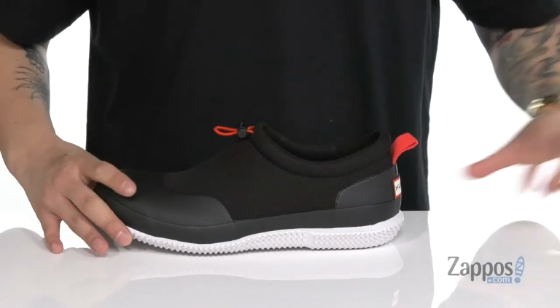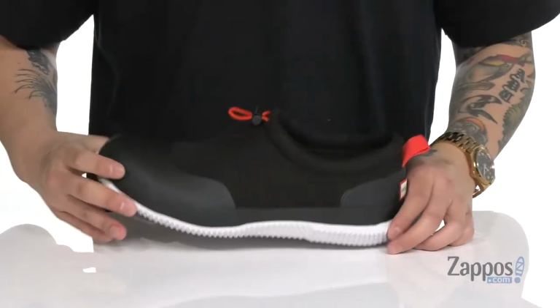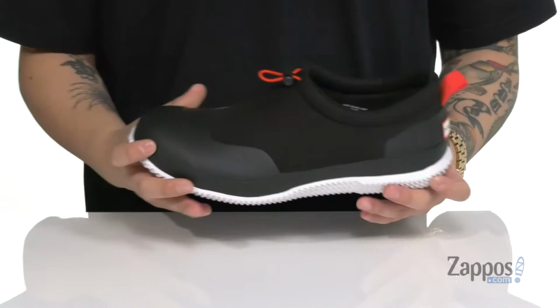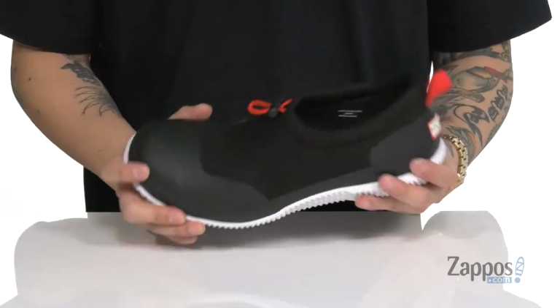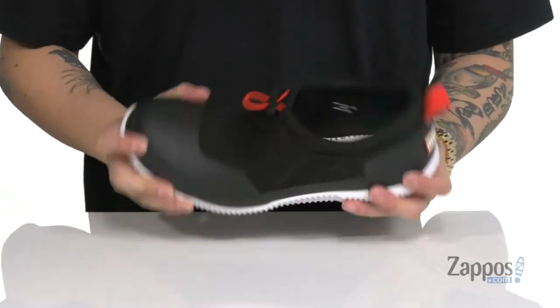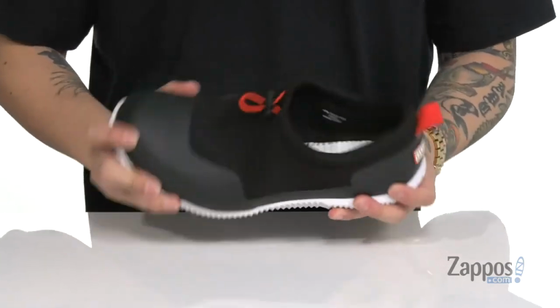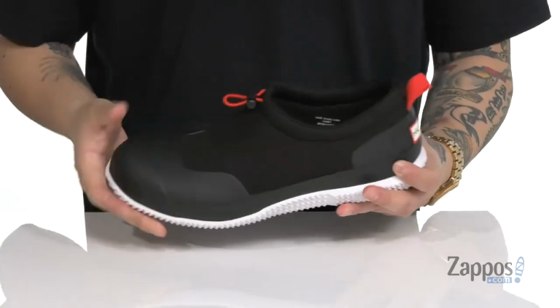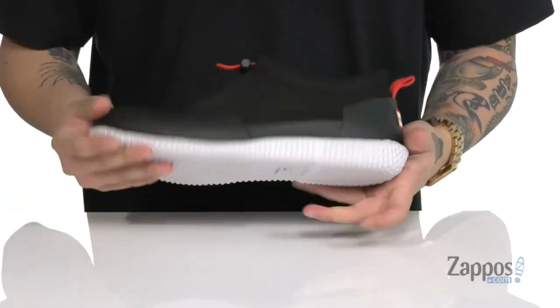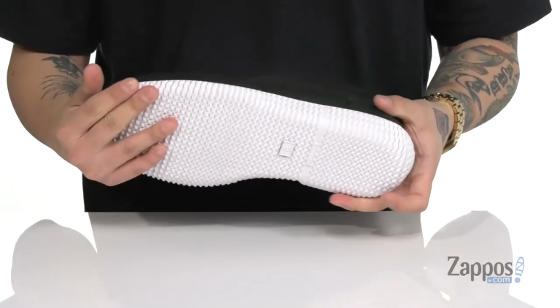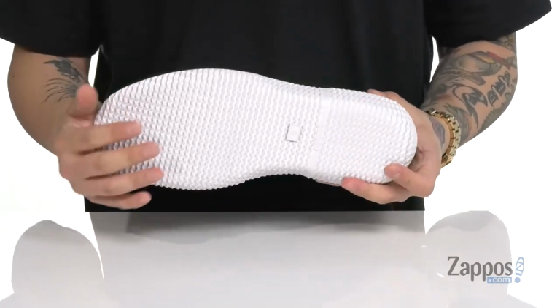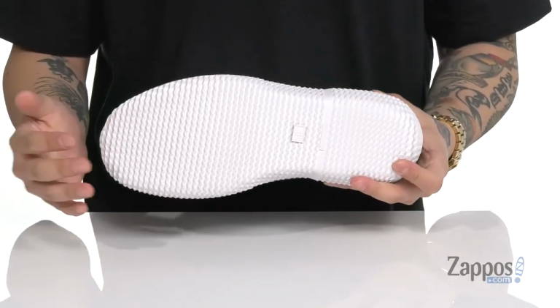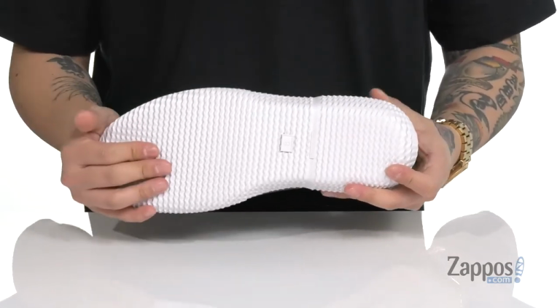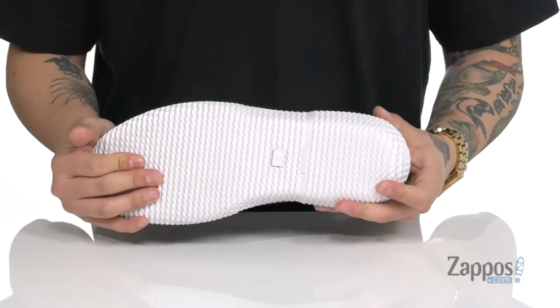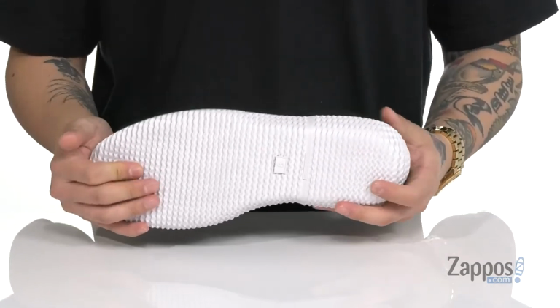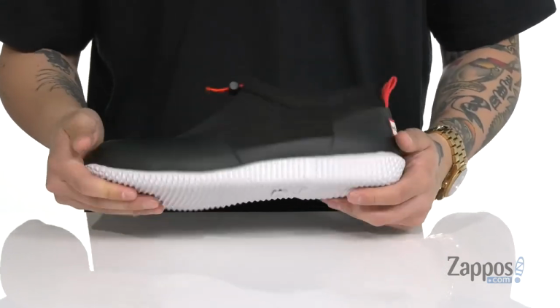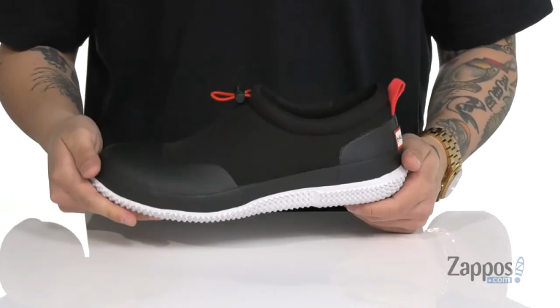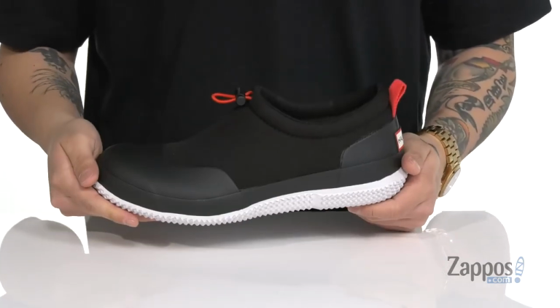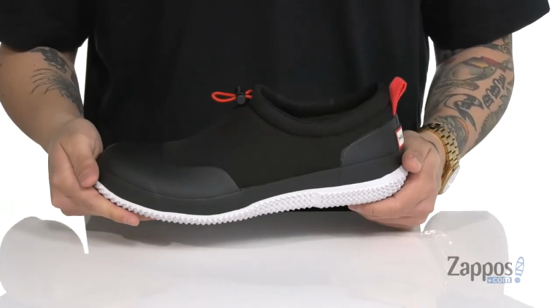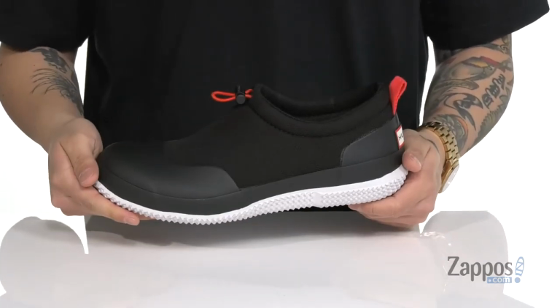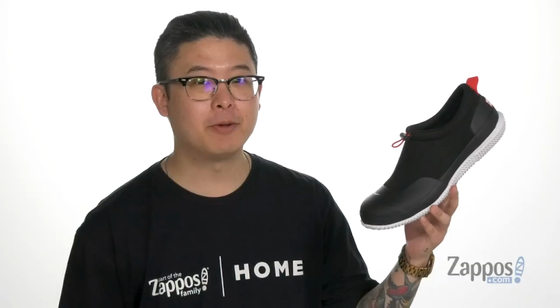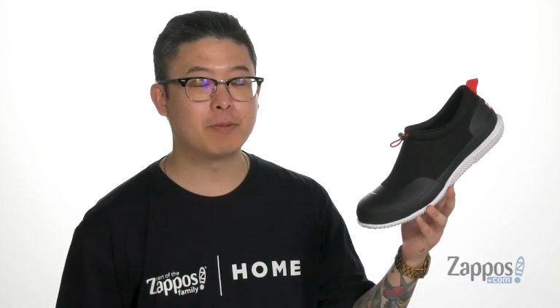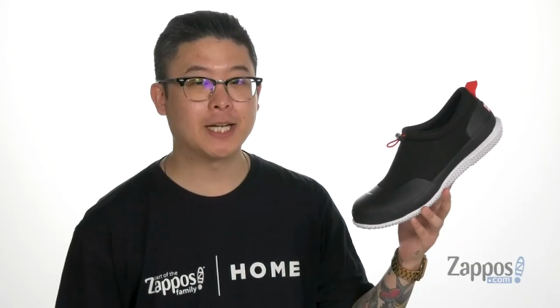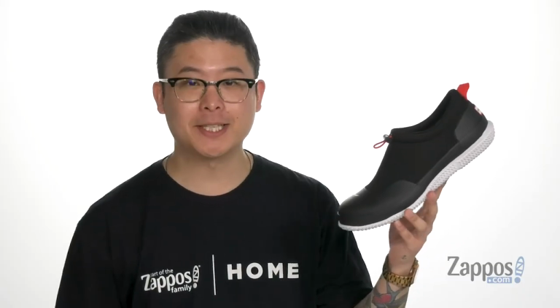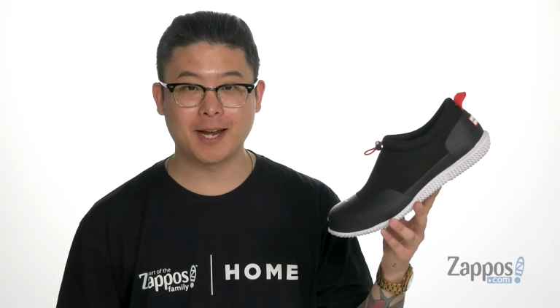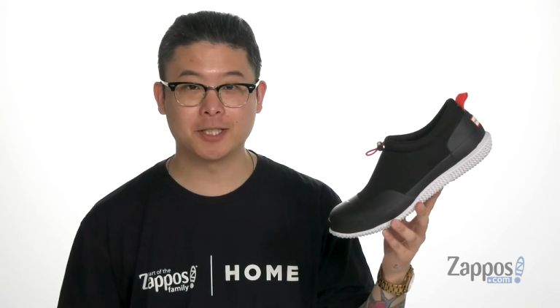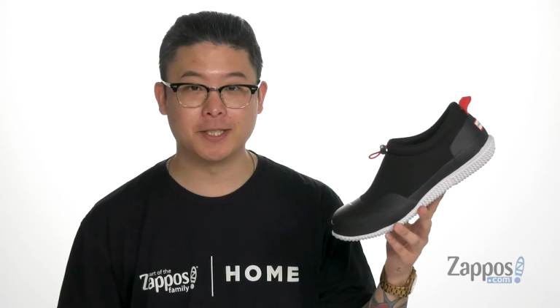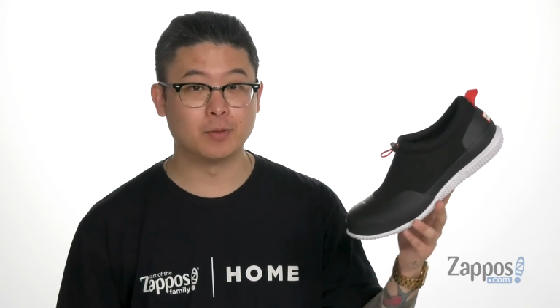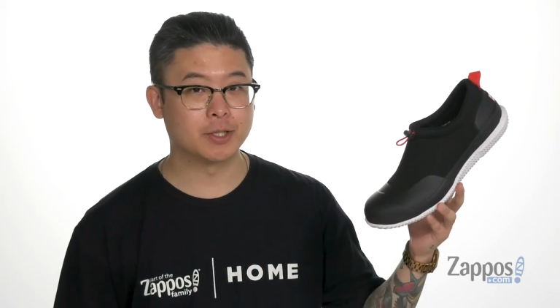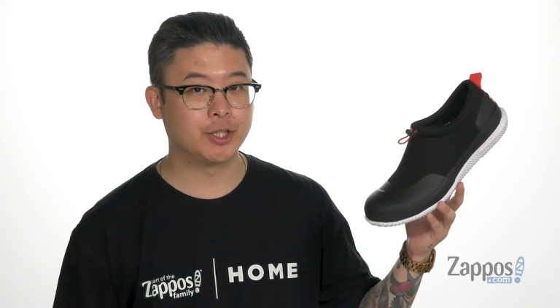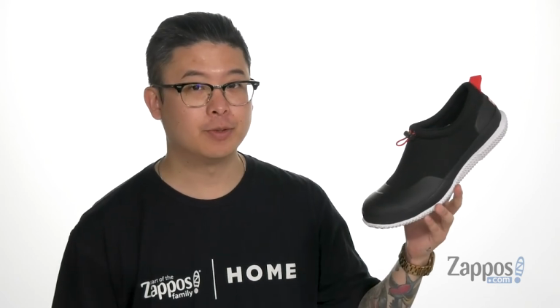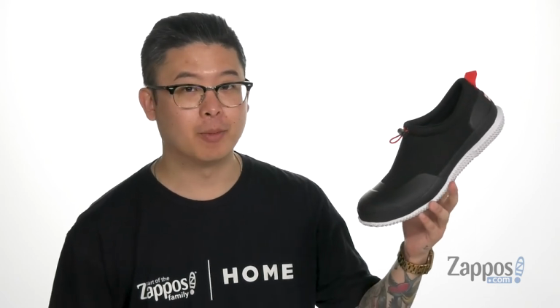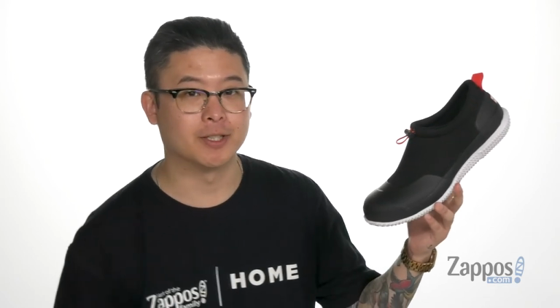The shoe itself is very flexible and sits on top of a textured rubber outsole. Keep your feet protected and stylish this season with this great shoe from Hunter.